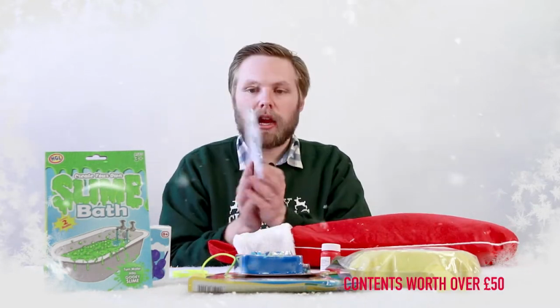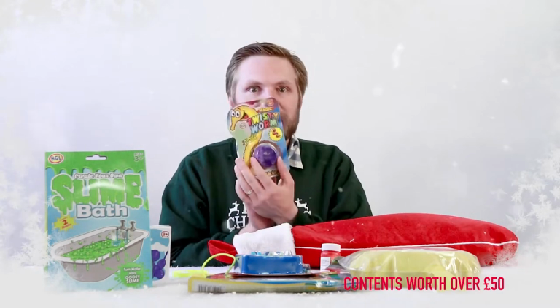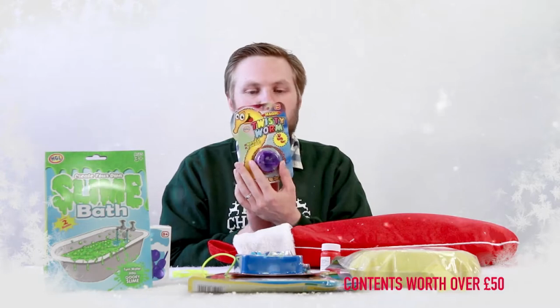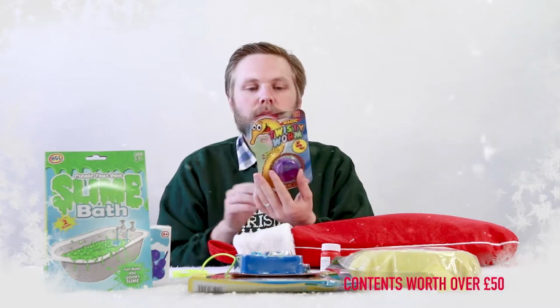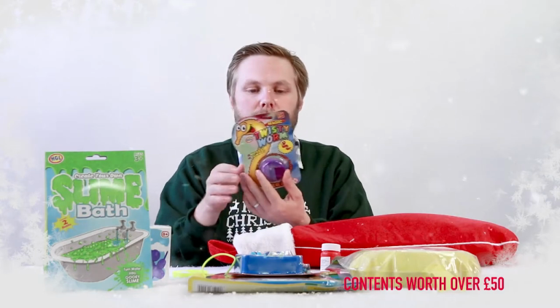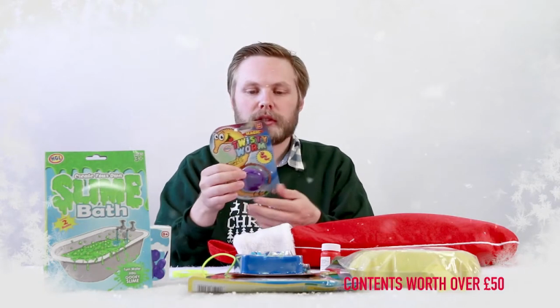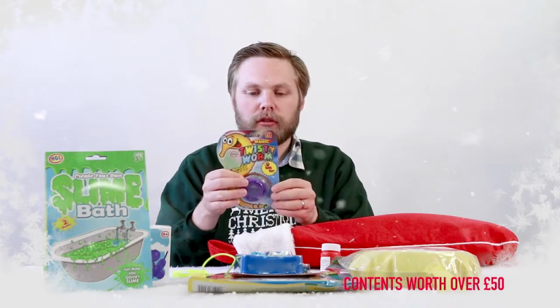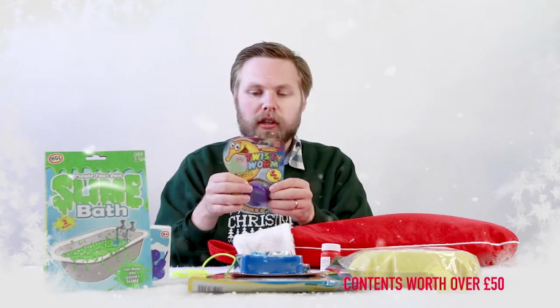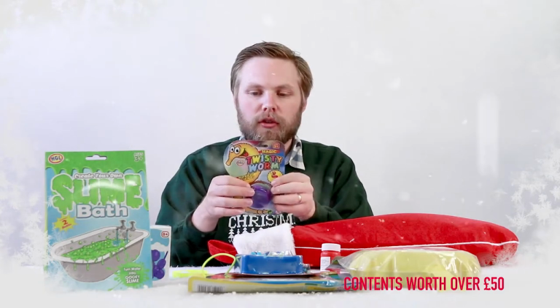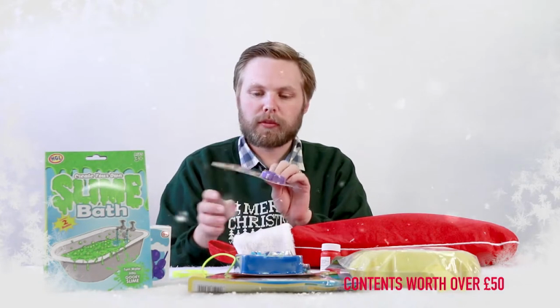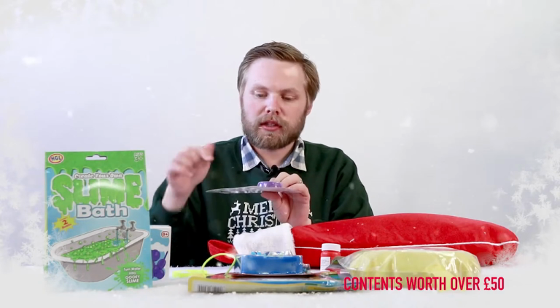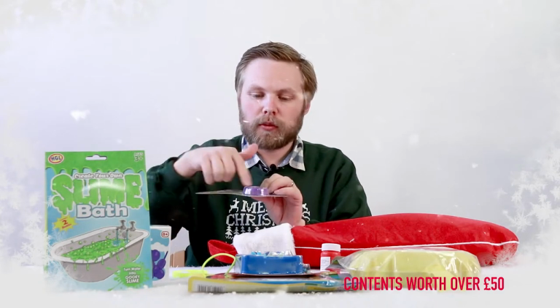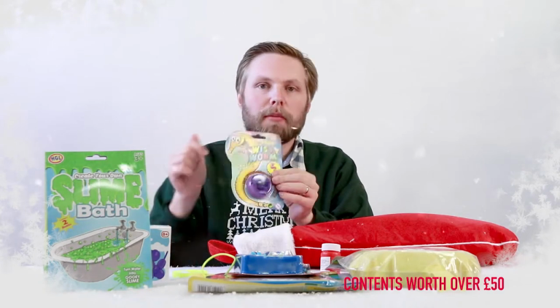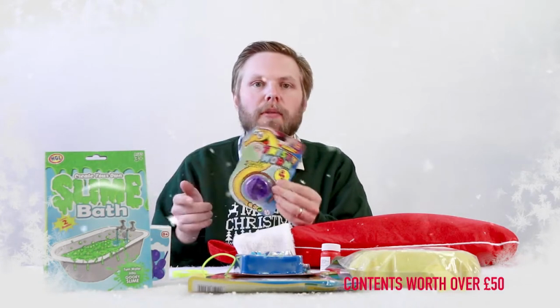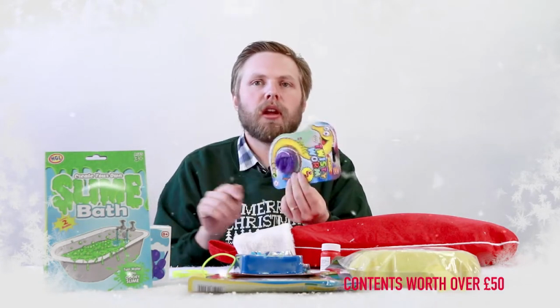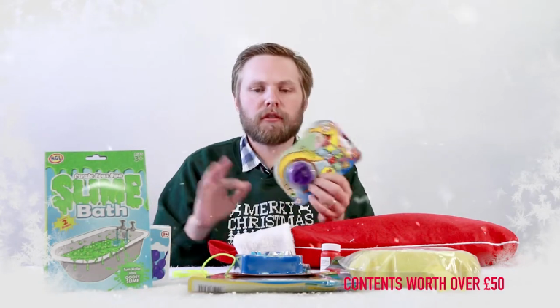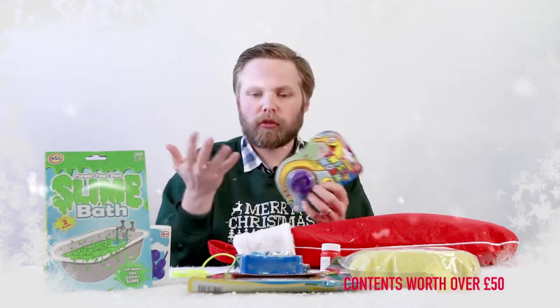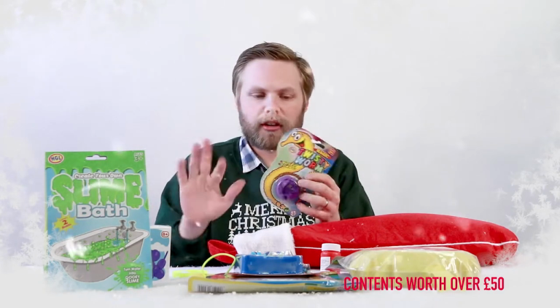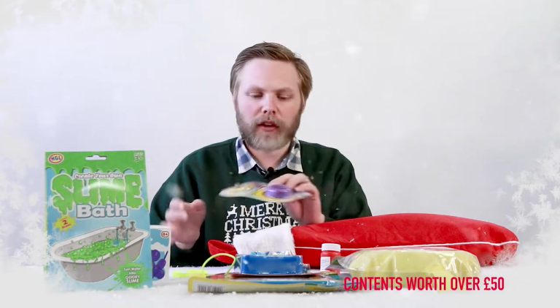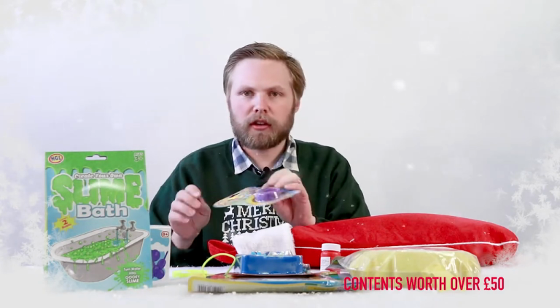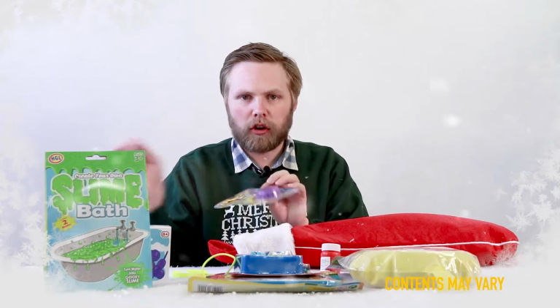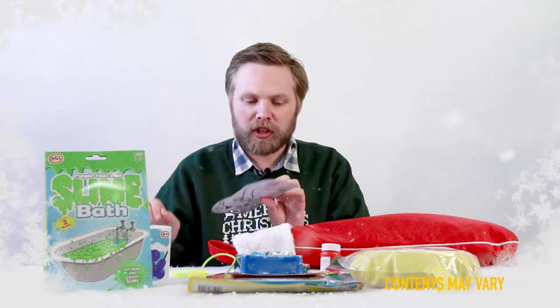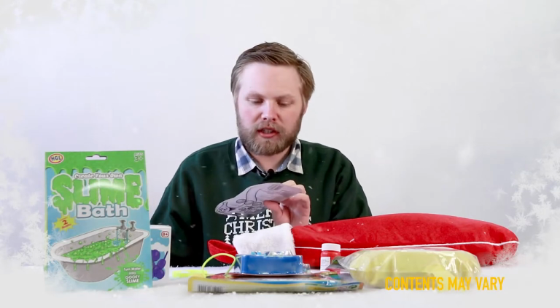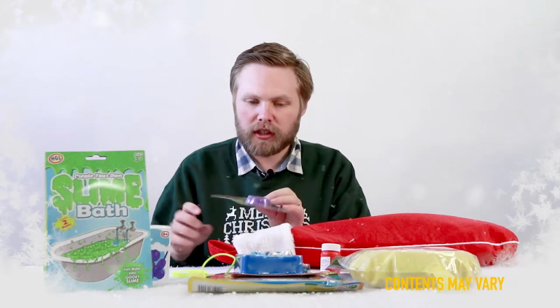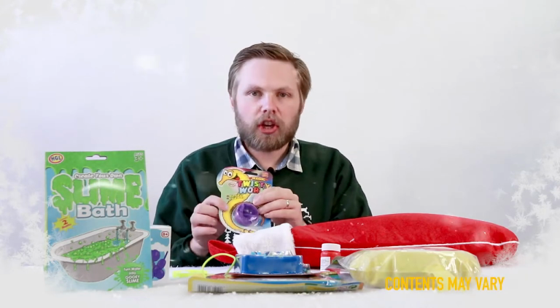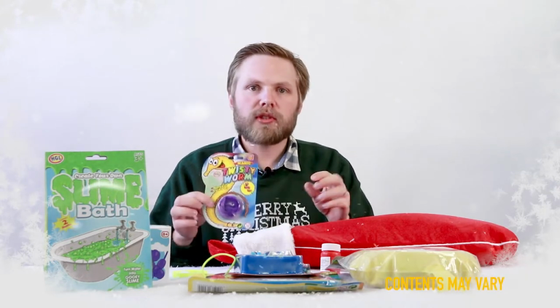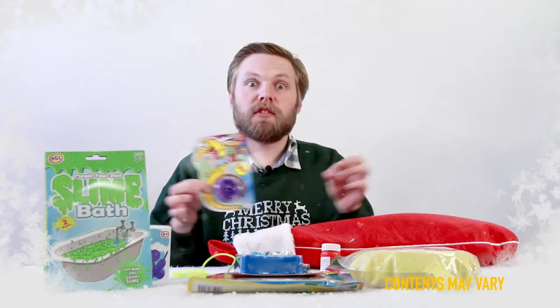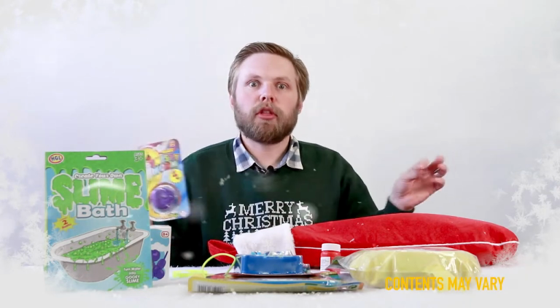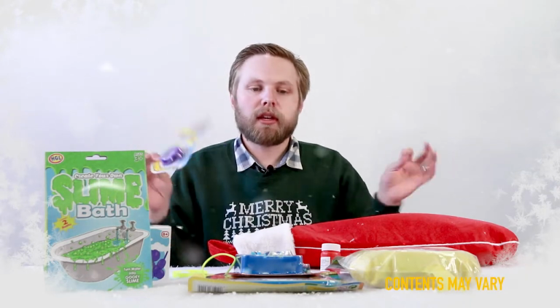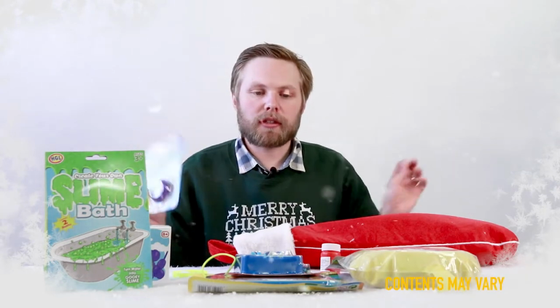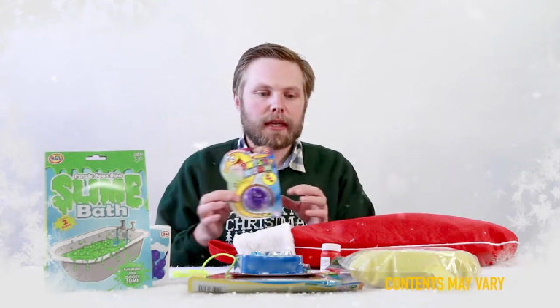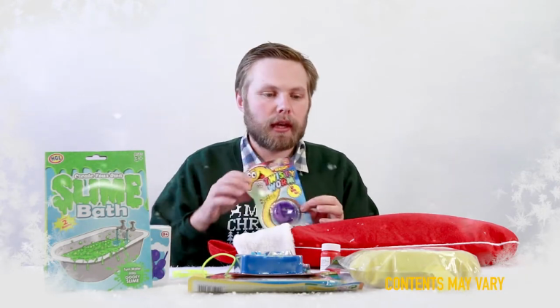A magic twisty worm — great little illusion. Makes the worm come to life, run around your fingers and objects, and it uses an invisible thread. That's the key to that.